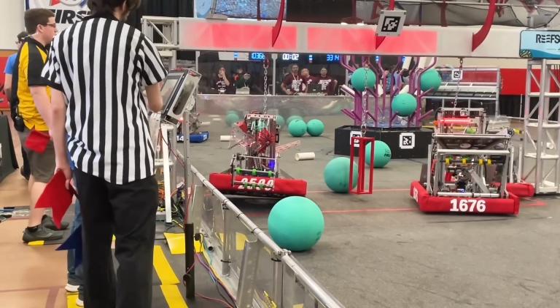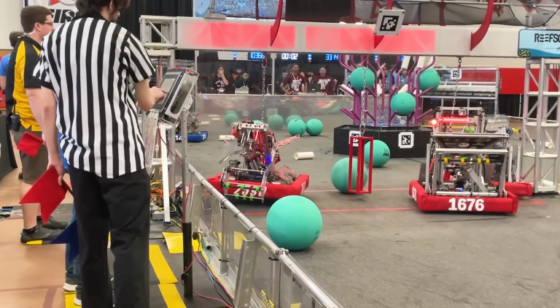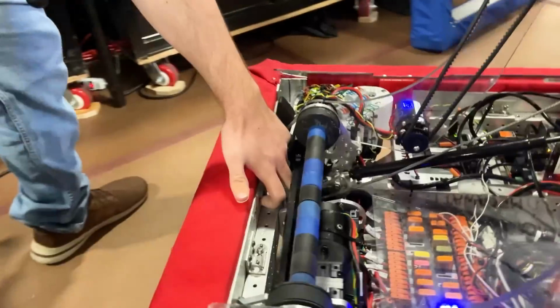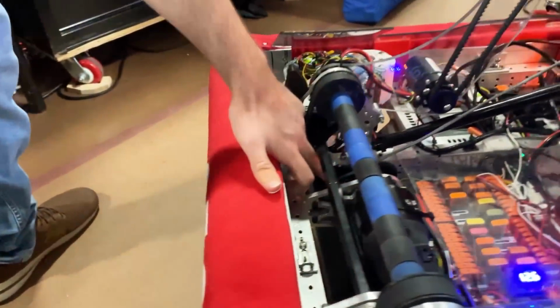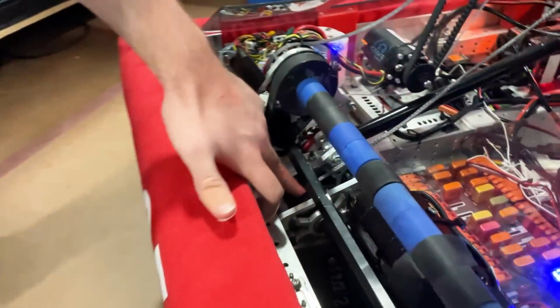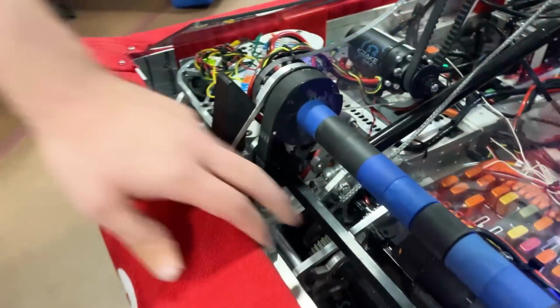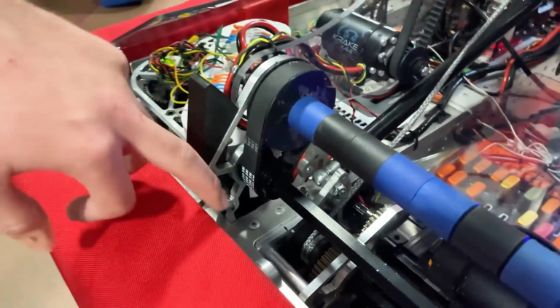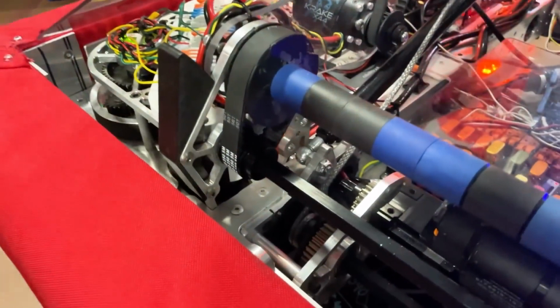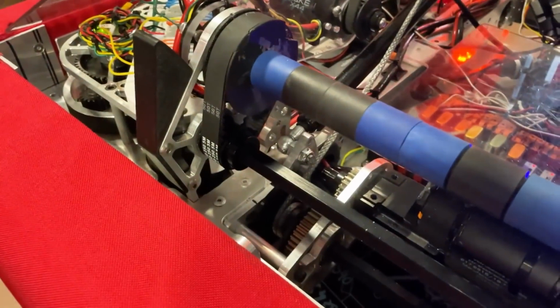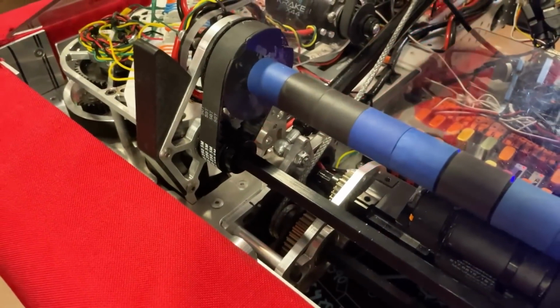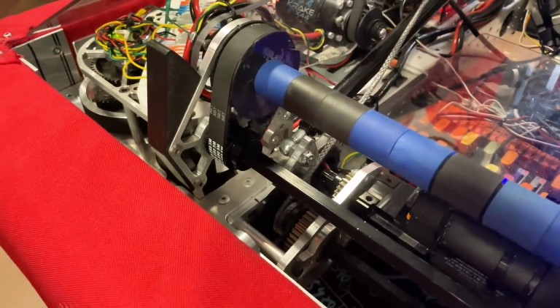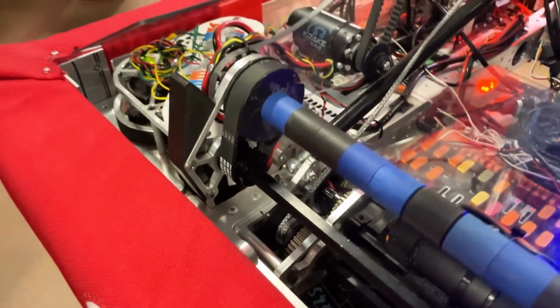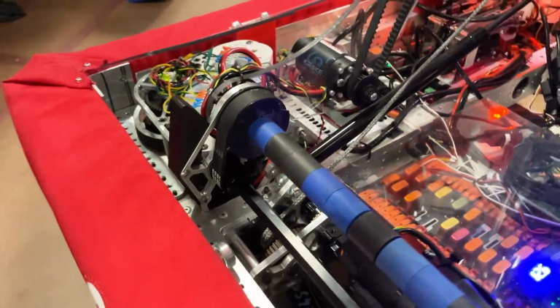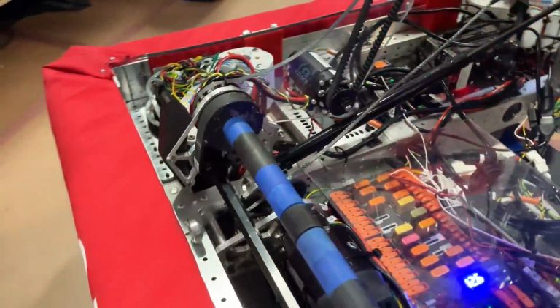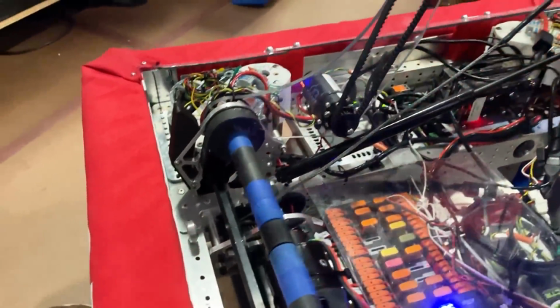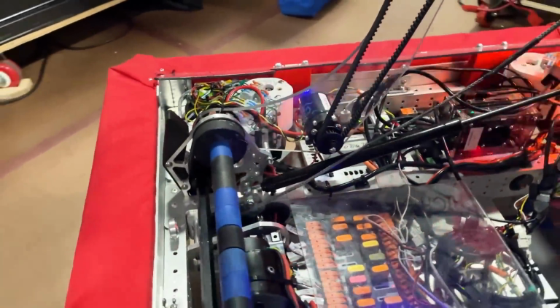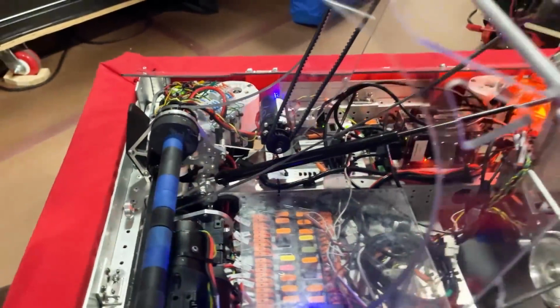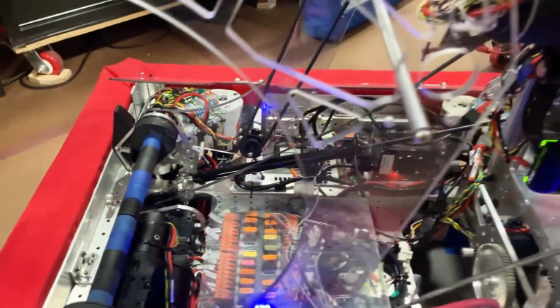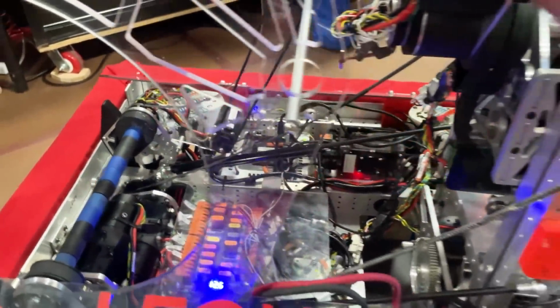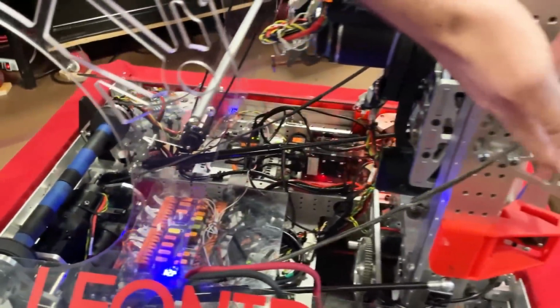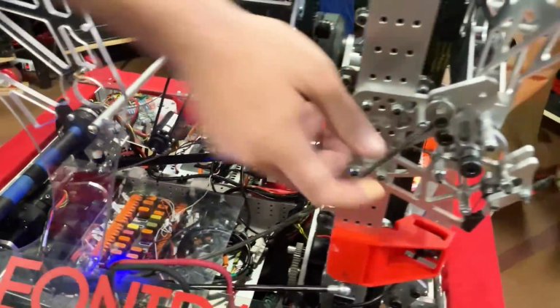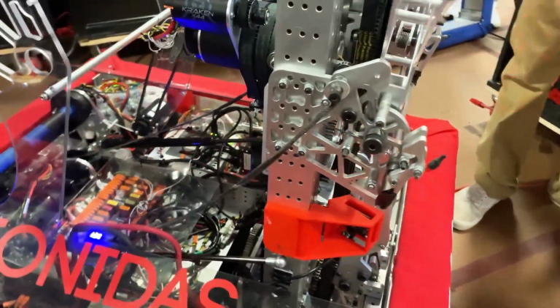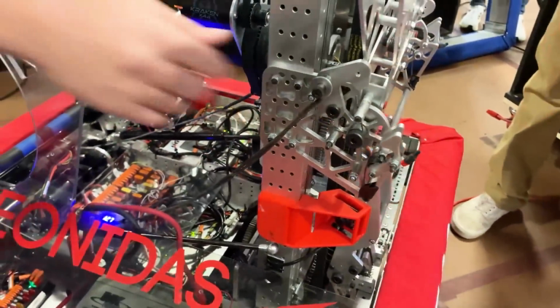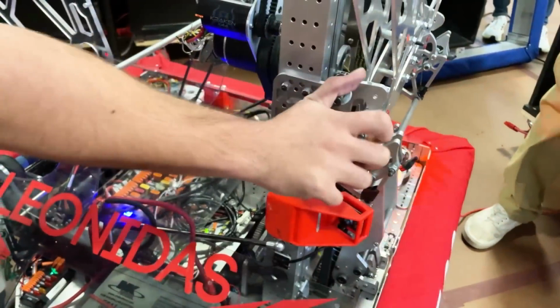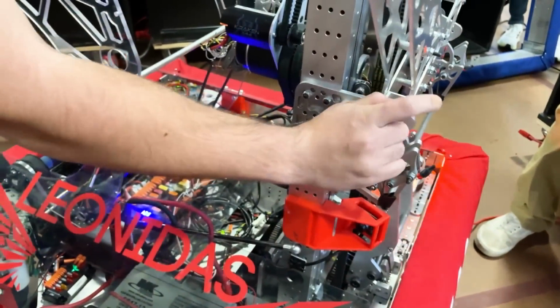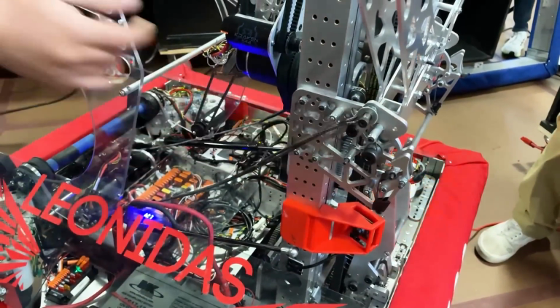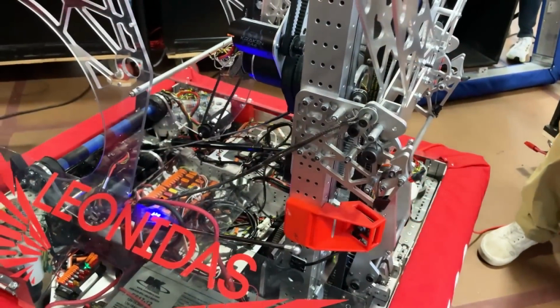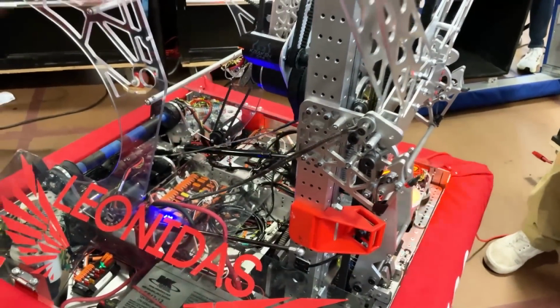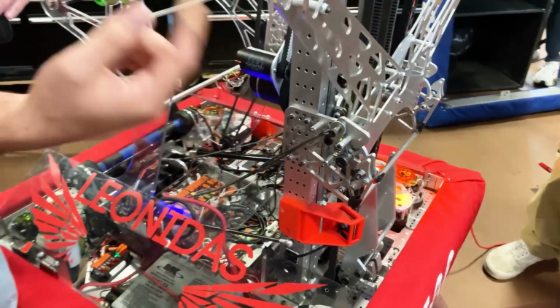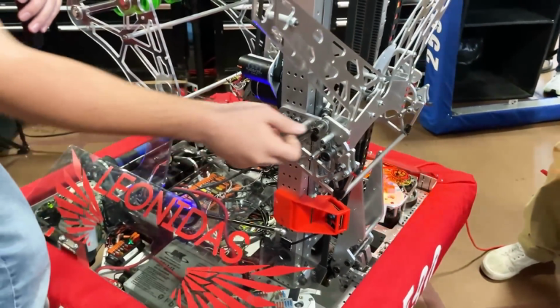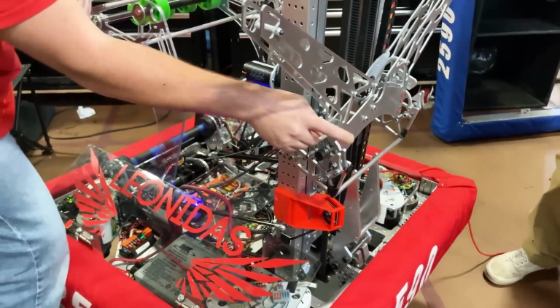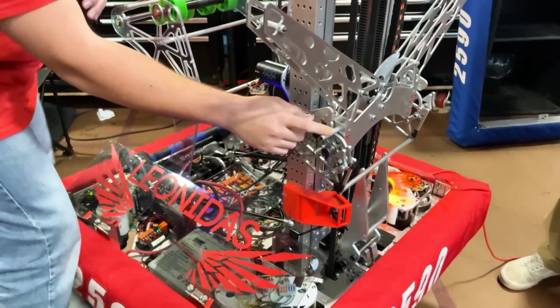It starts off with a winch down here. You can see a spool down in this gearbox over here where the rope is kind of wrapped around, and that's able to winch up this rope which is connected up here to this latch.